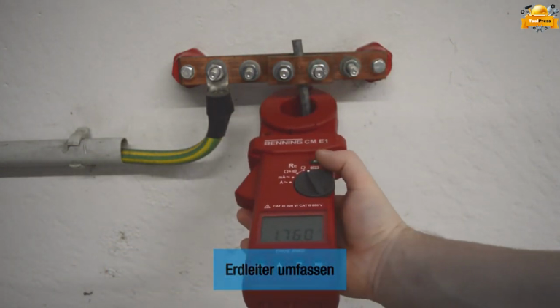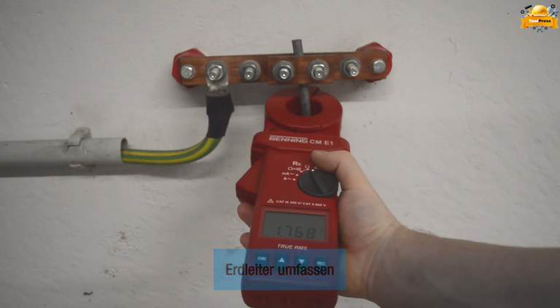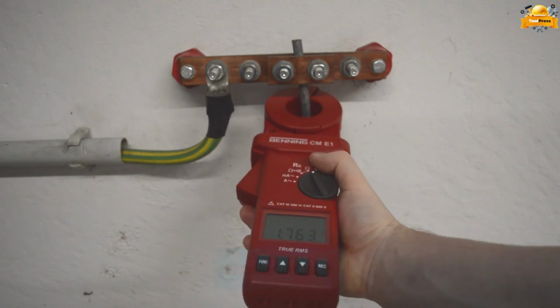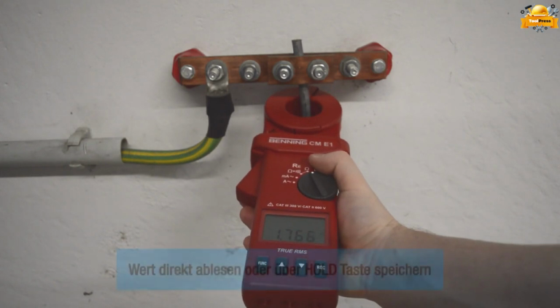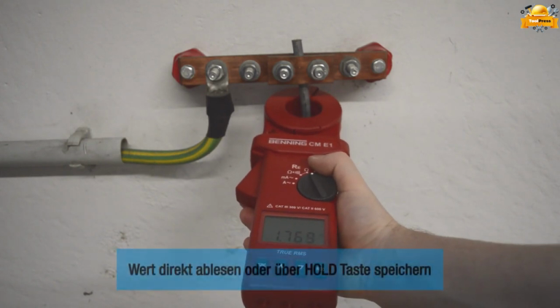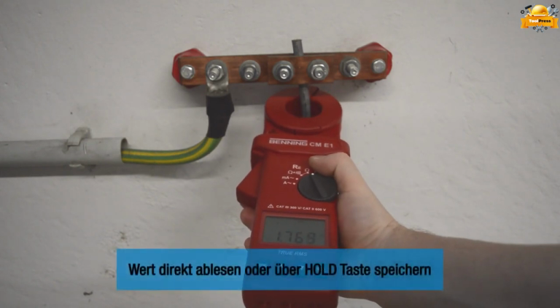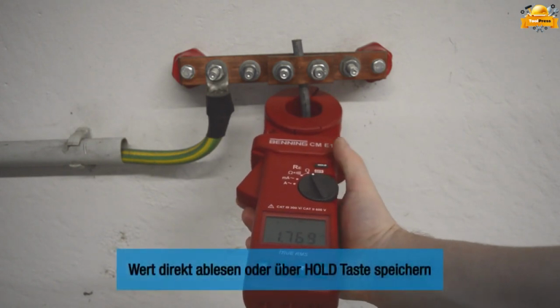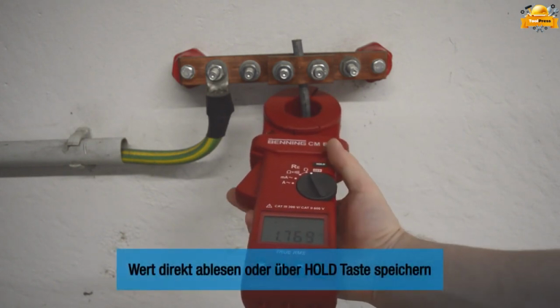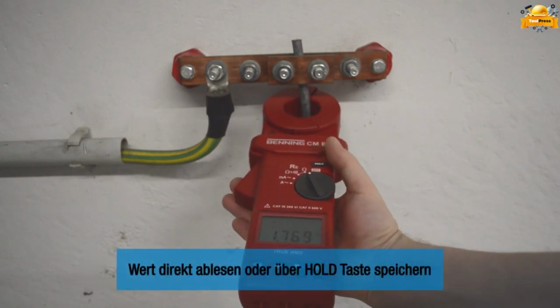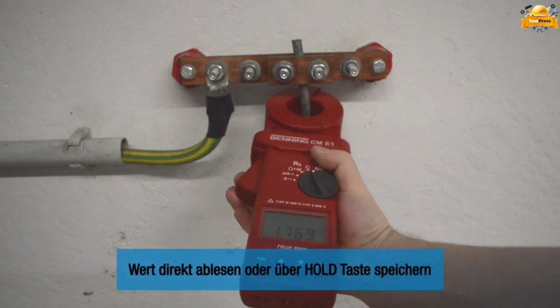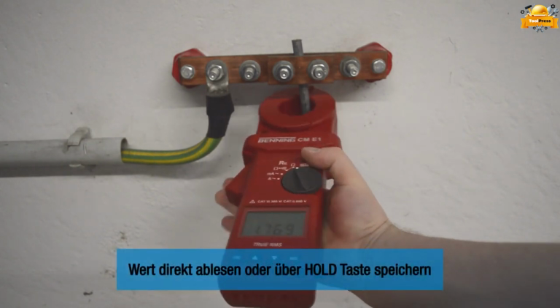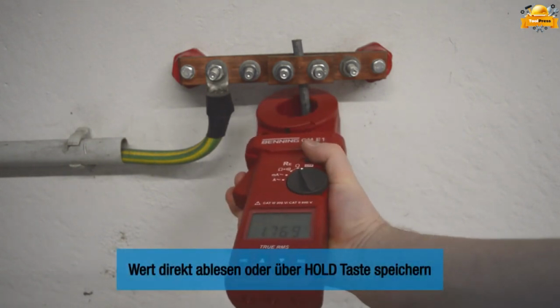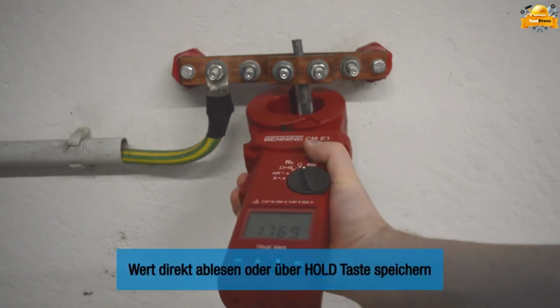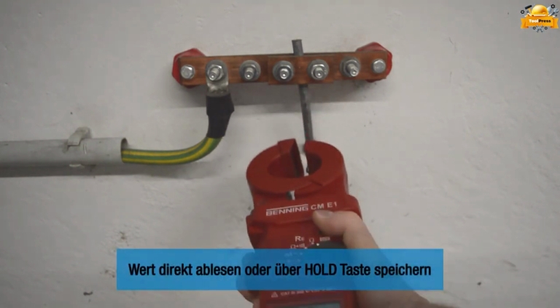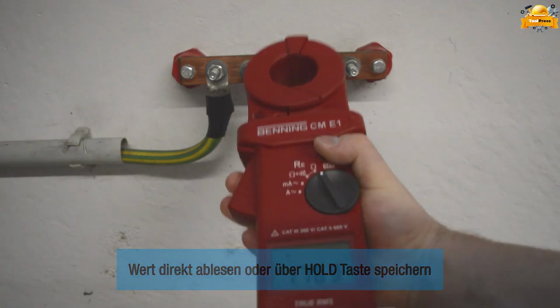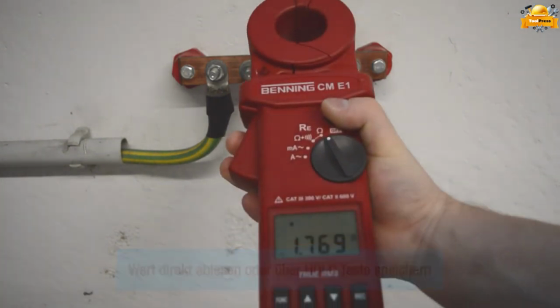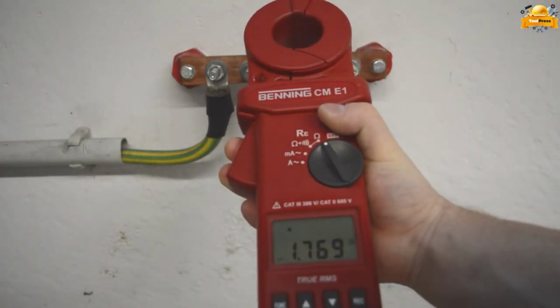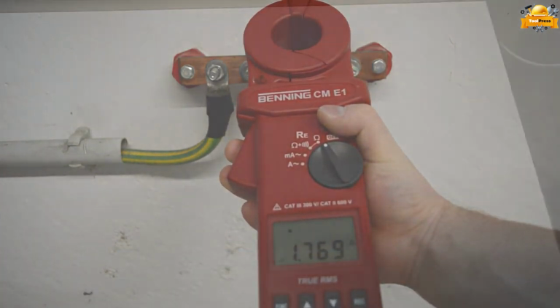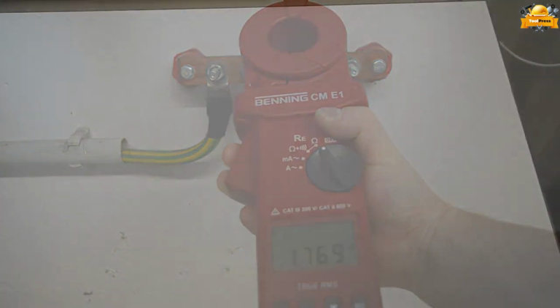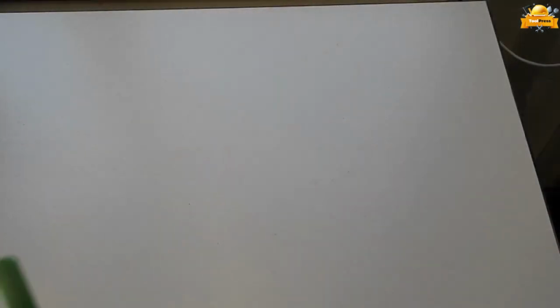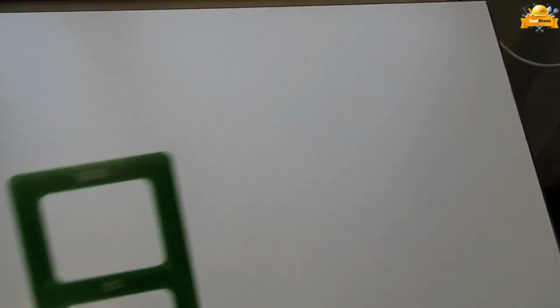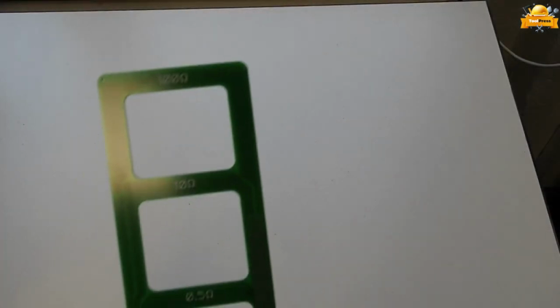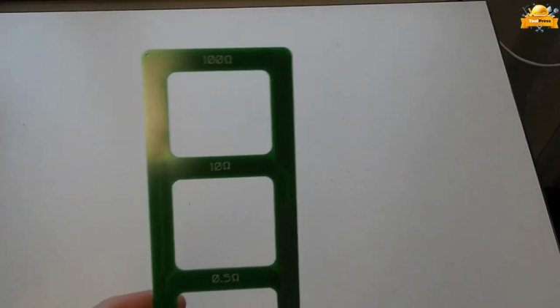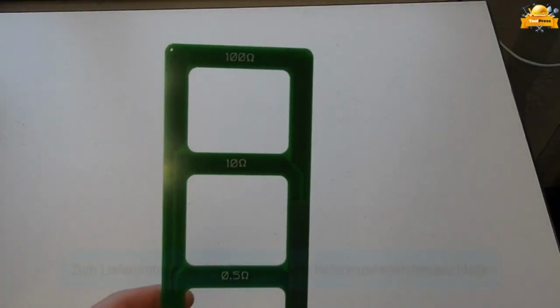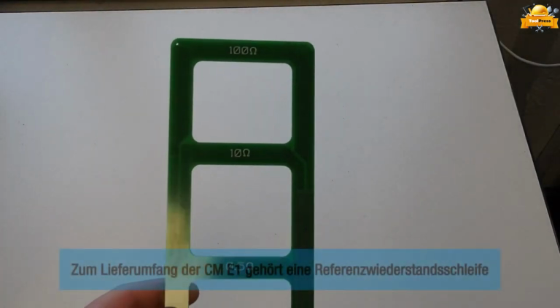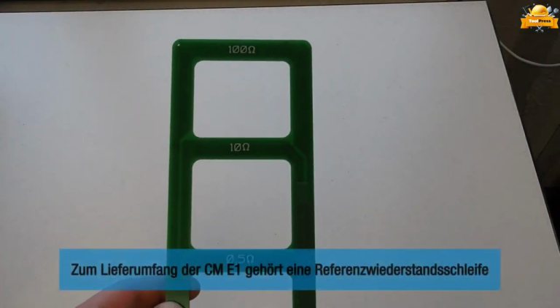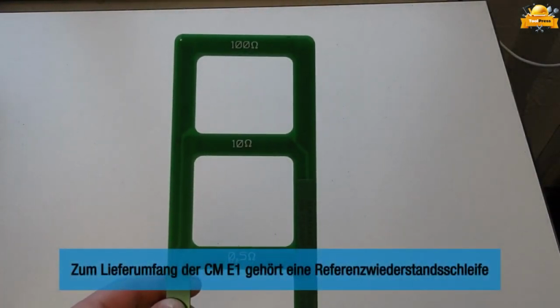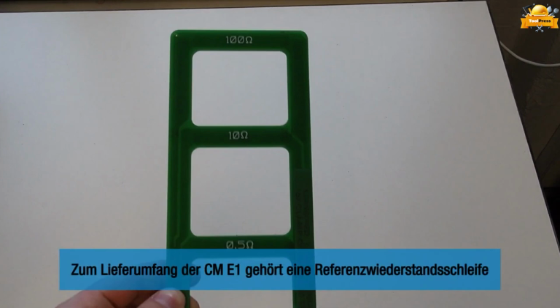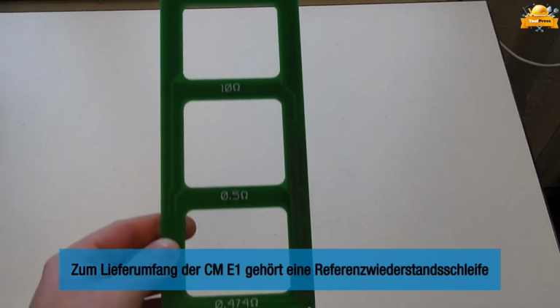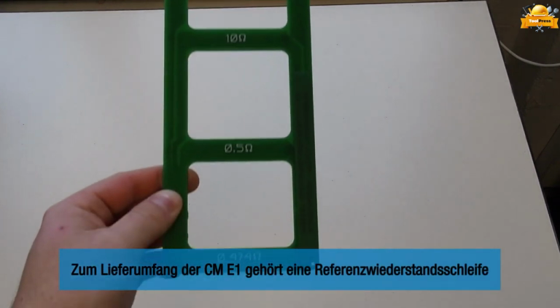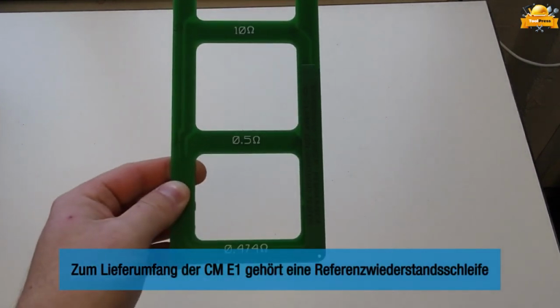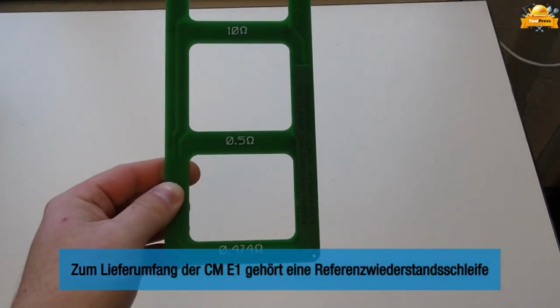By employing this method, there is no need to disconnect the earthen conductor, even where corrosion may pose difficulties. Furthermore, the installation of probes or auxiliary earth electrodes becomes unnecessary.